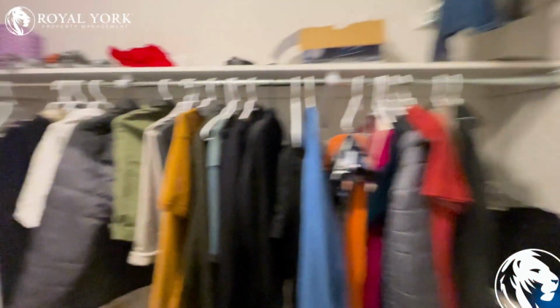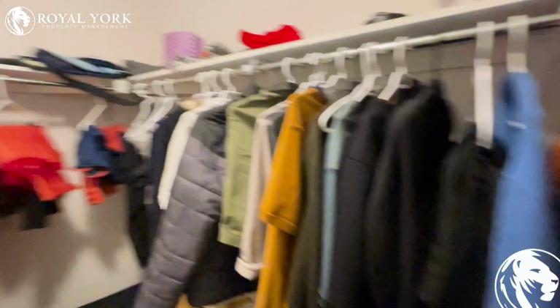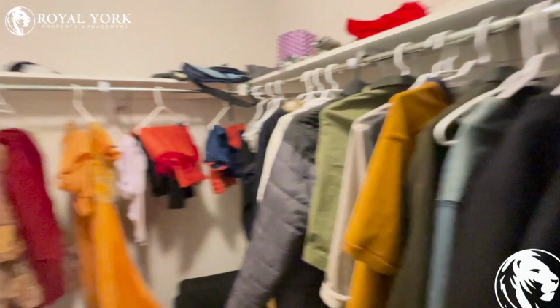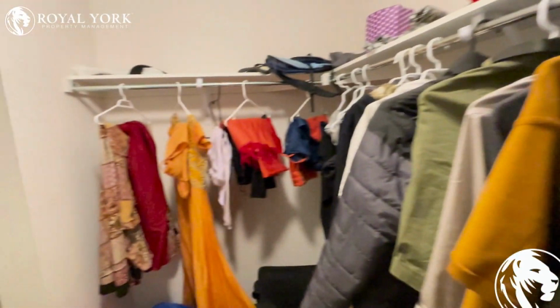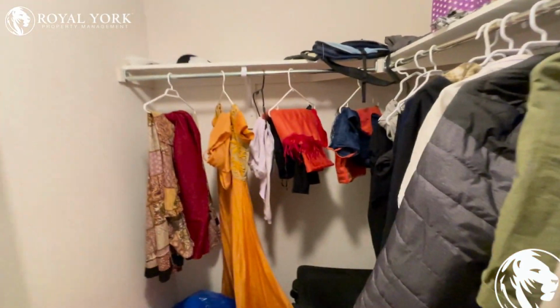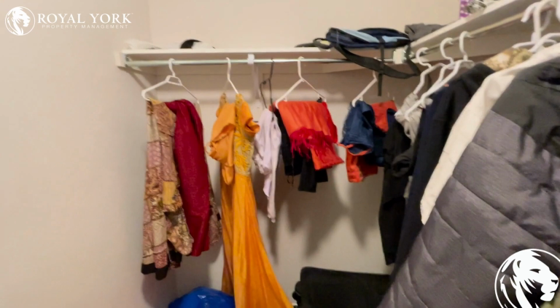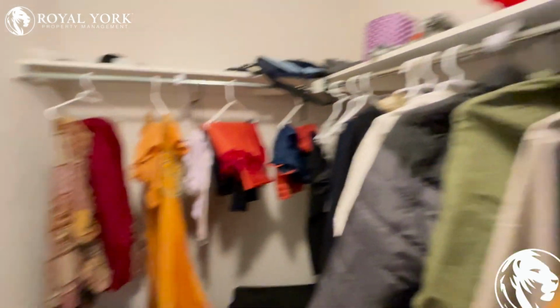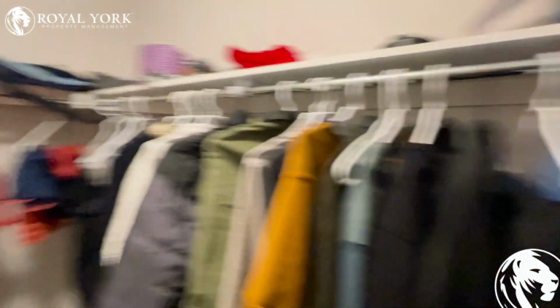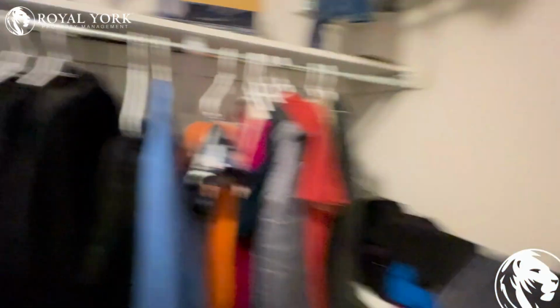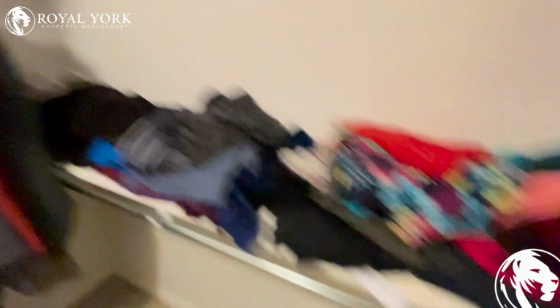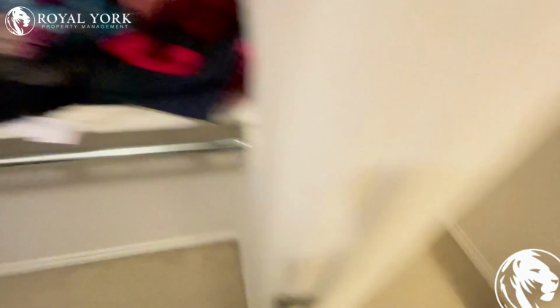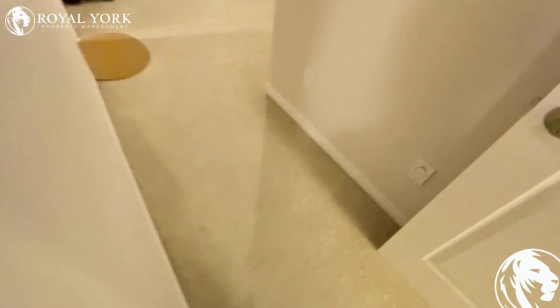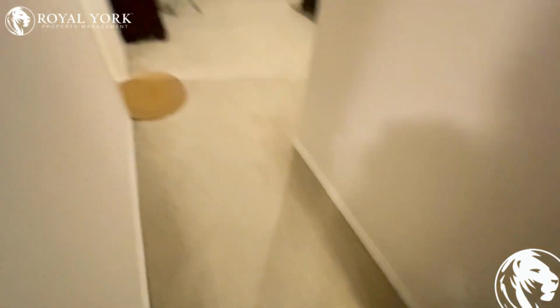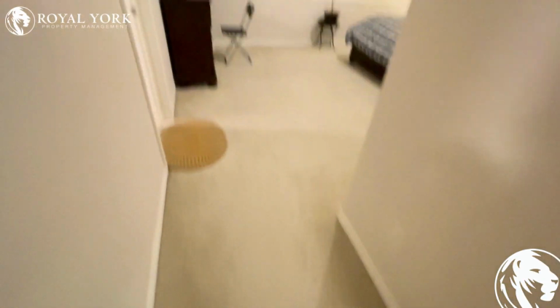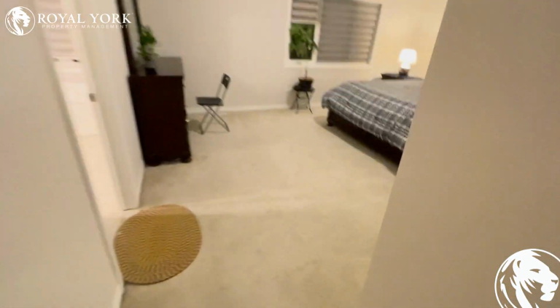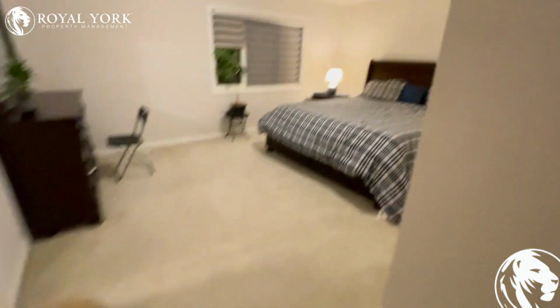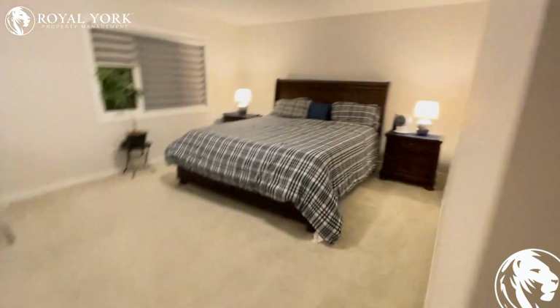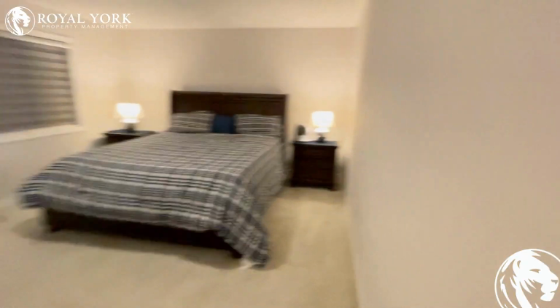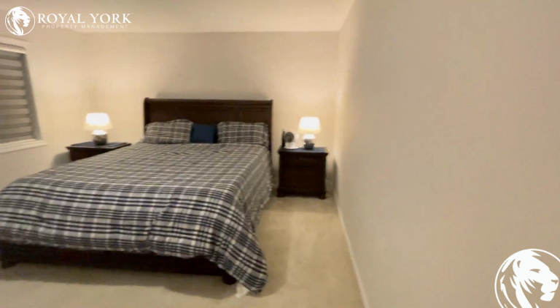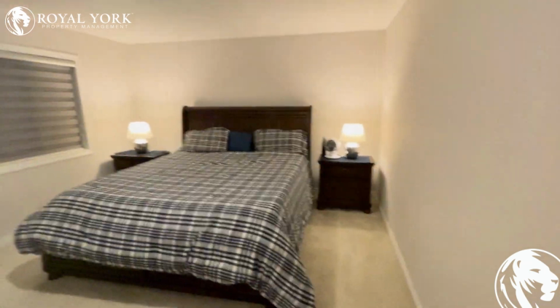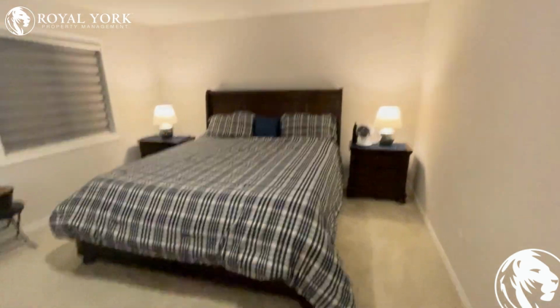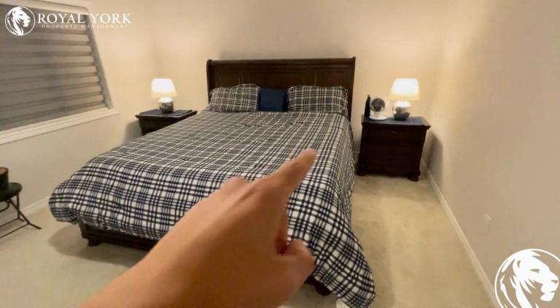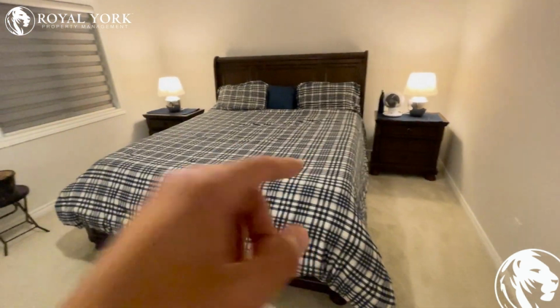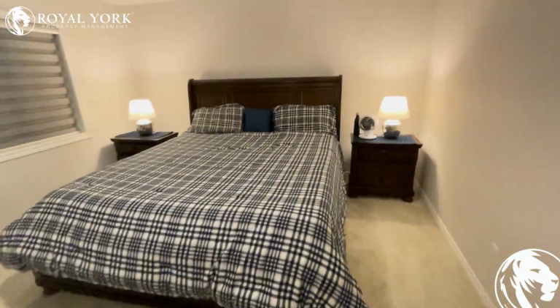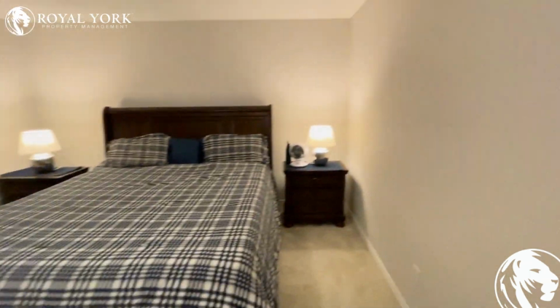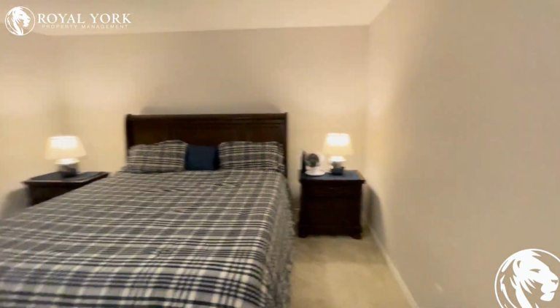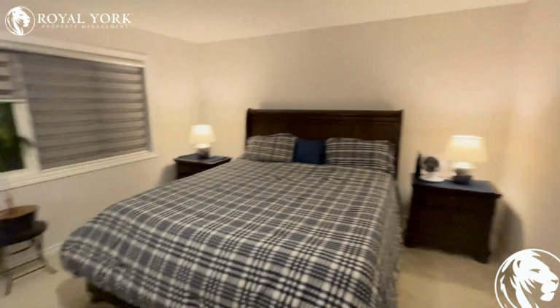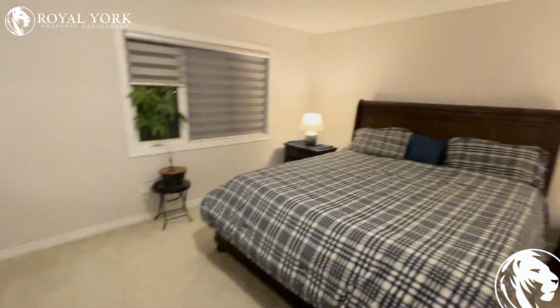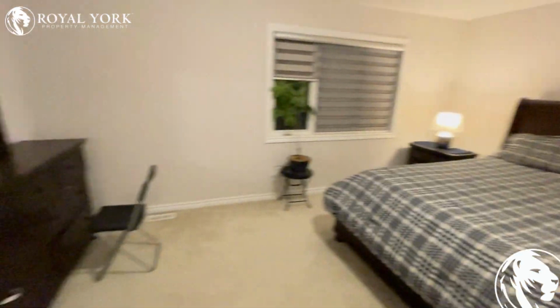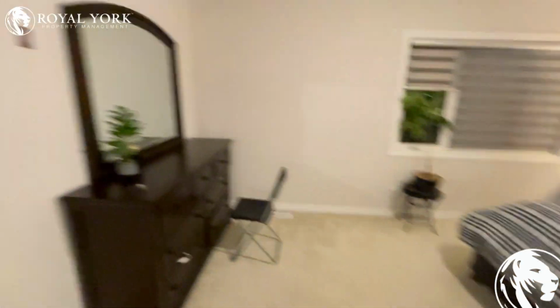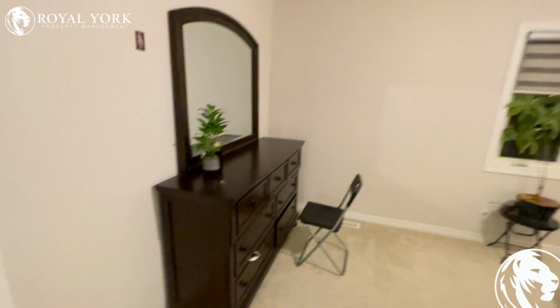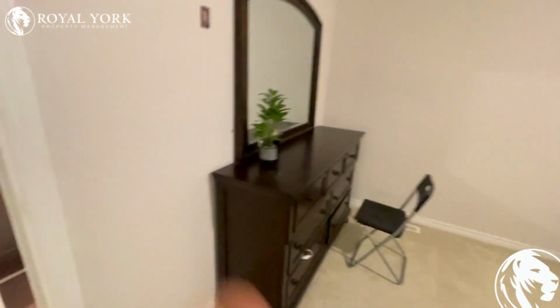There's a big walk-in closet over here for the master bedroom. The master bedroom is extremely spacious — as you can see, that is a king-size bed, two nightstands, and a full dresser.